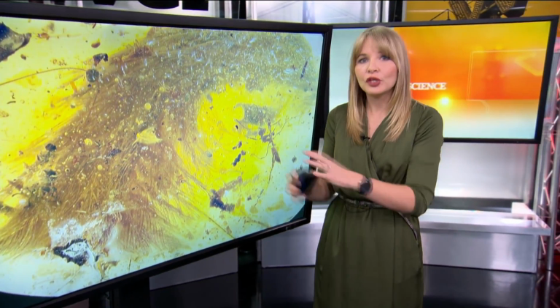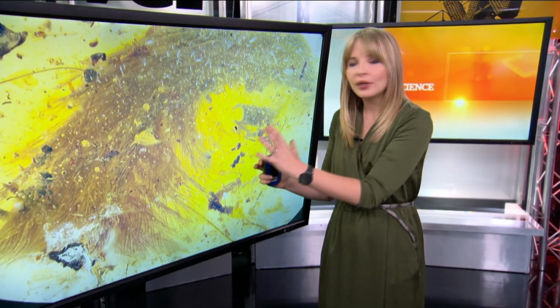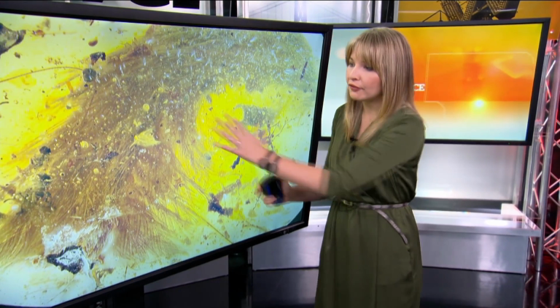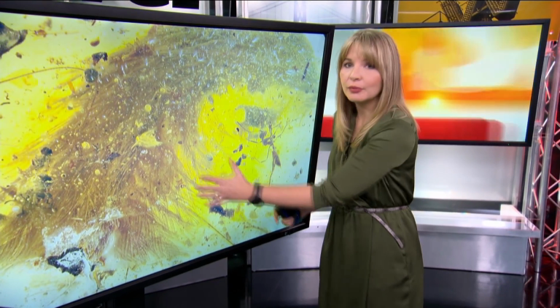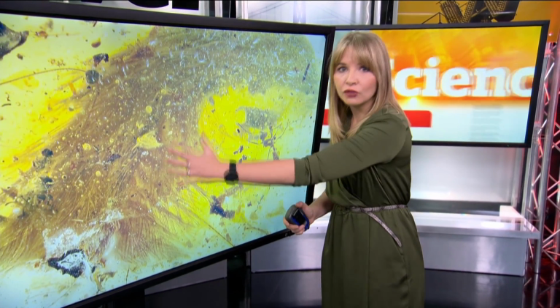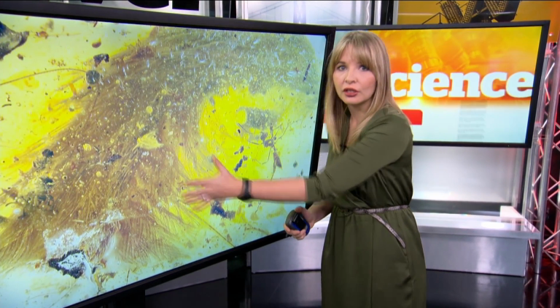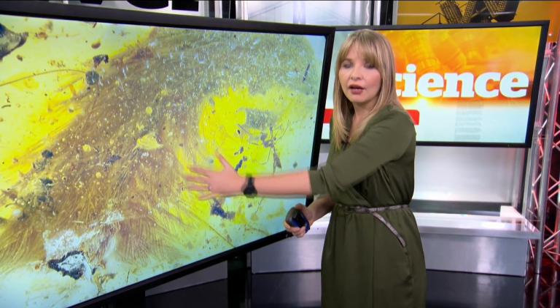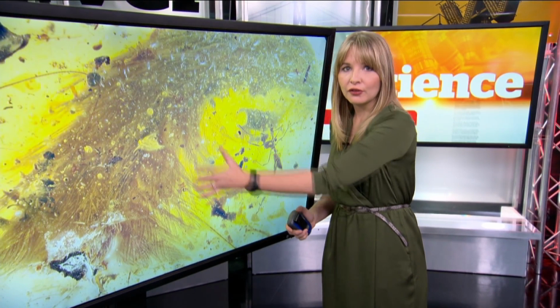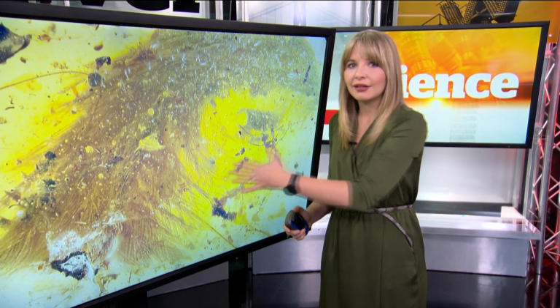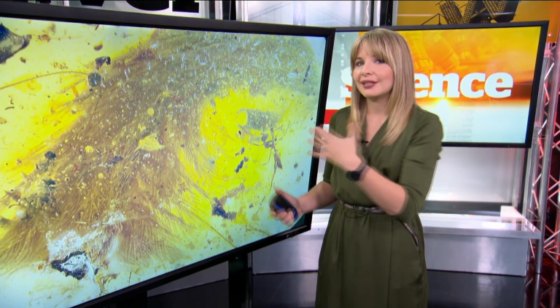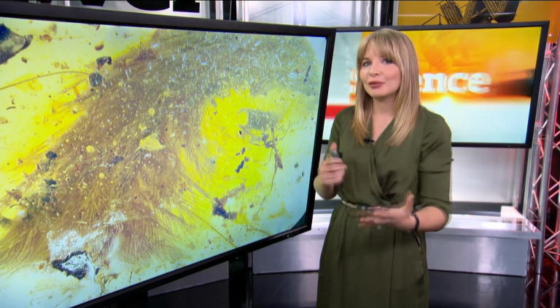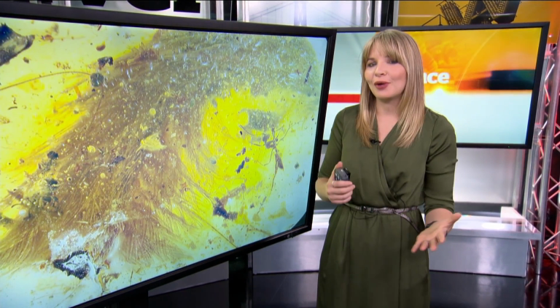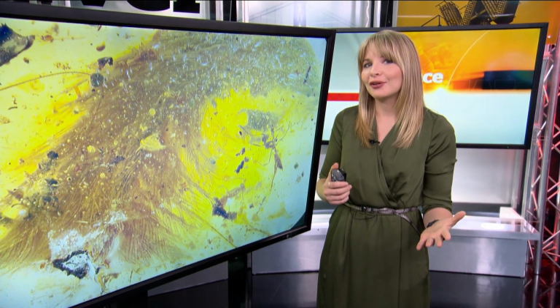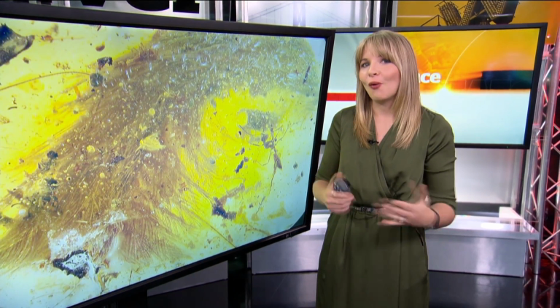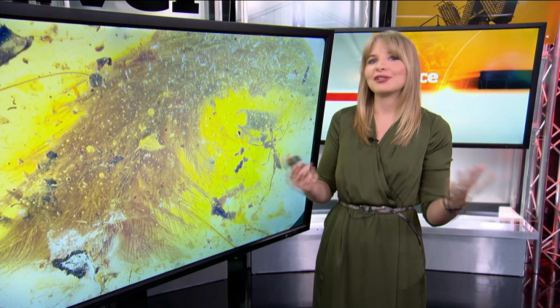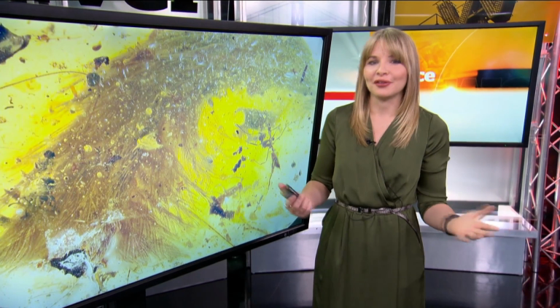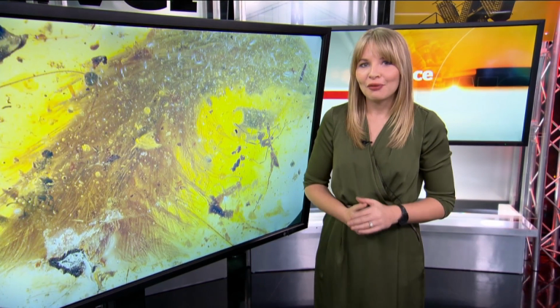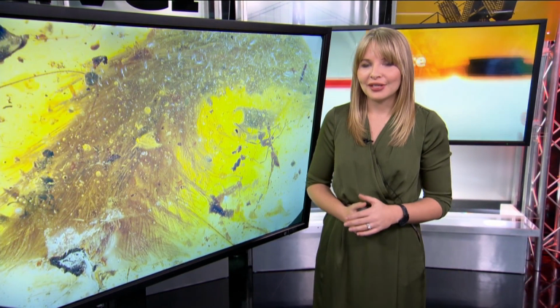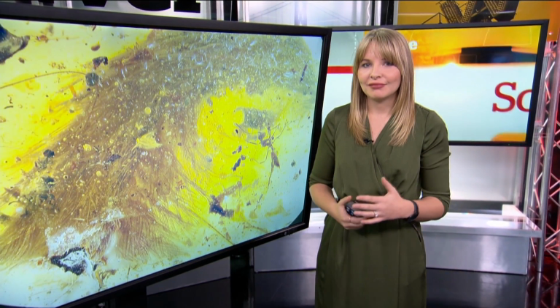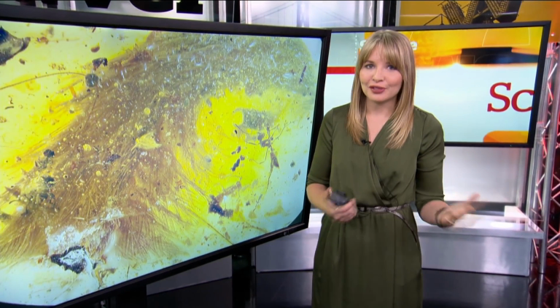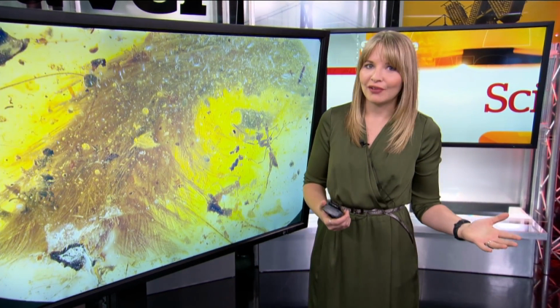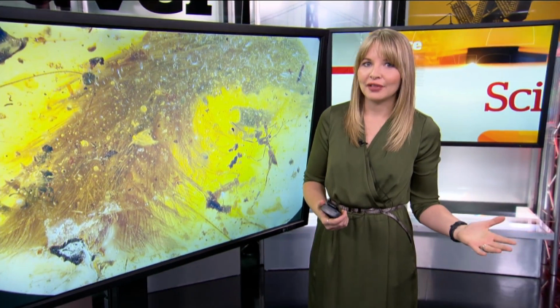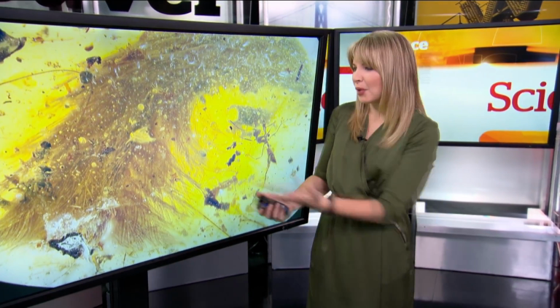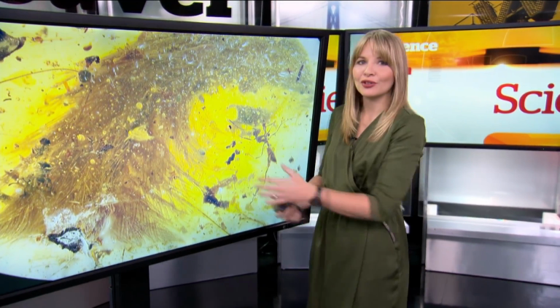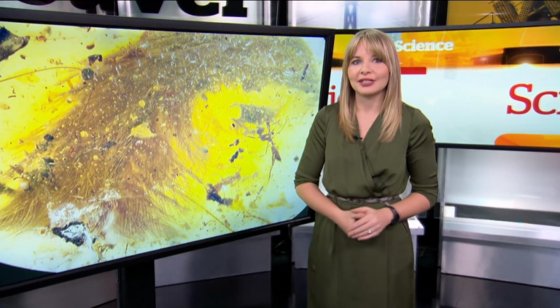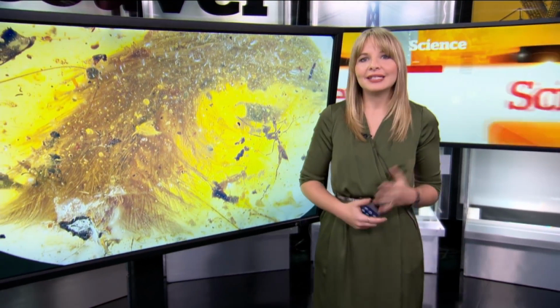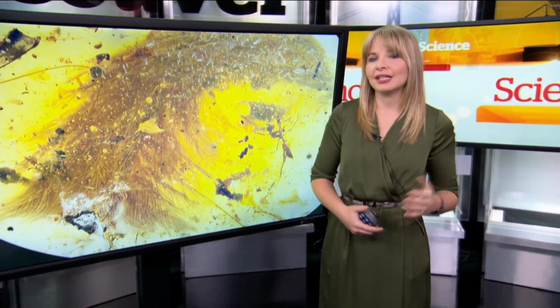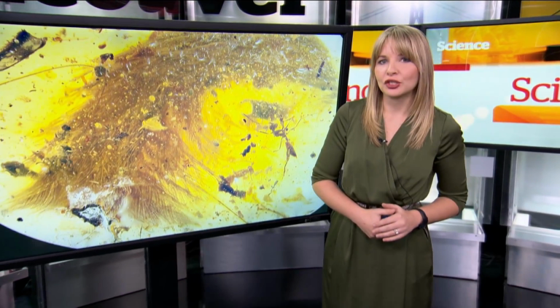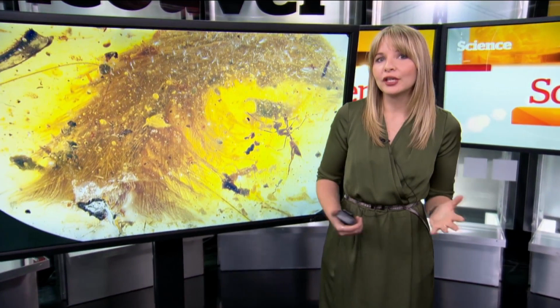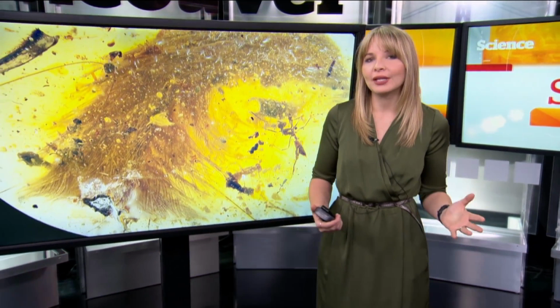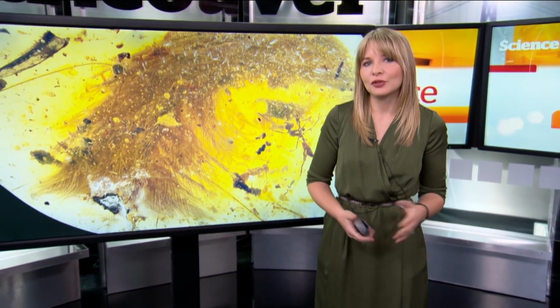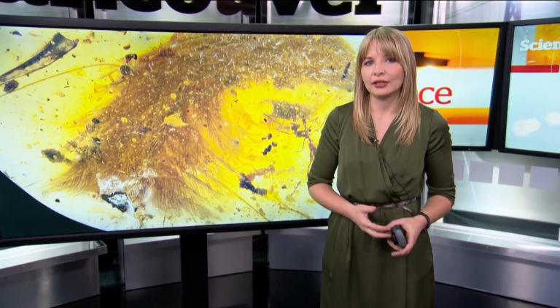As for any possibility that this dino could fly, the open, flexible structure of the feathers here is similar to modern ornamental feathers, rather than feathers that would provide flight.